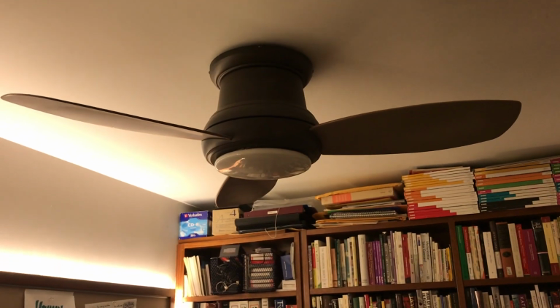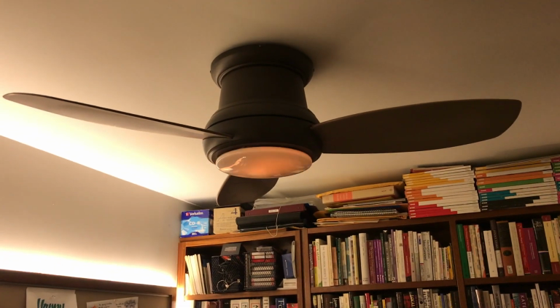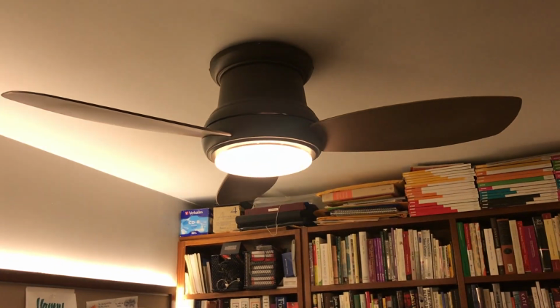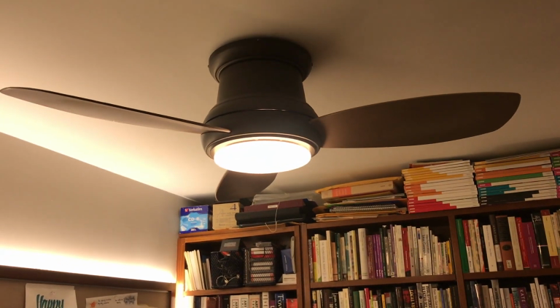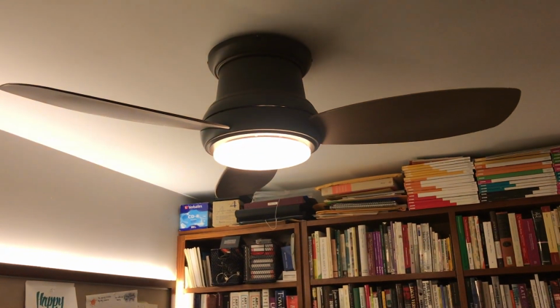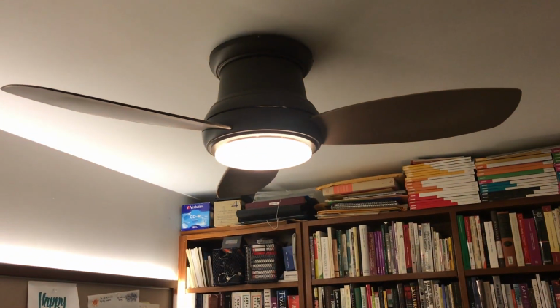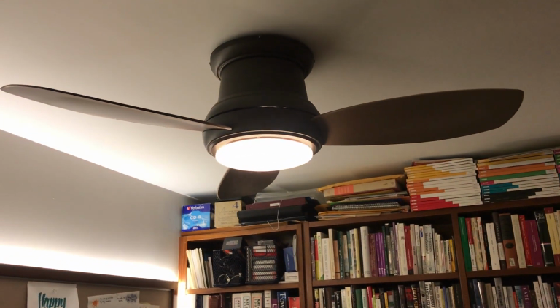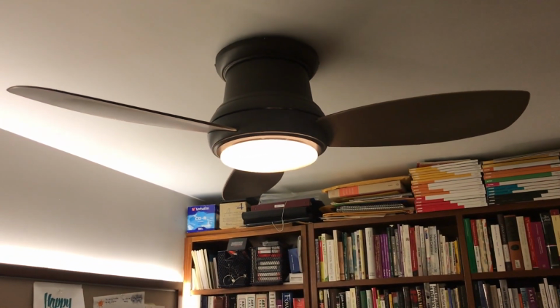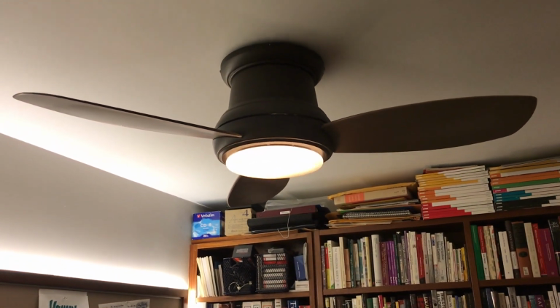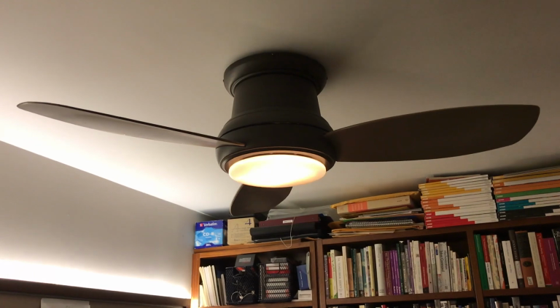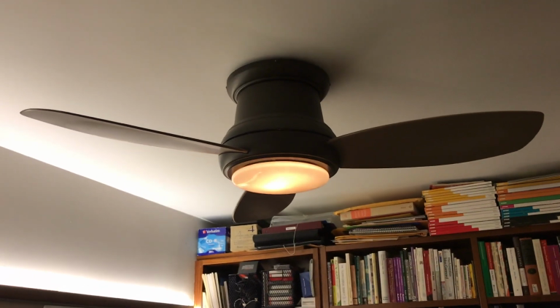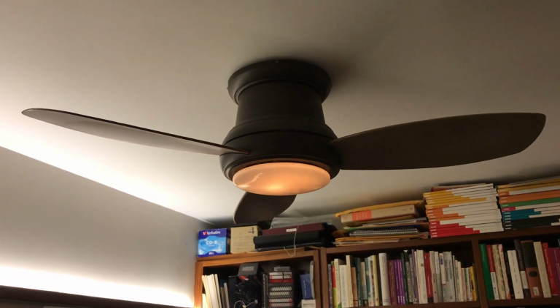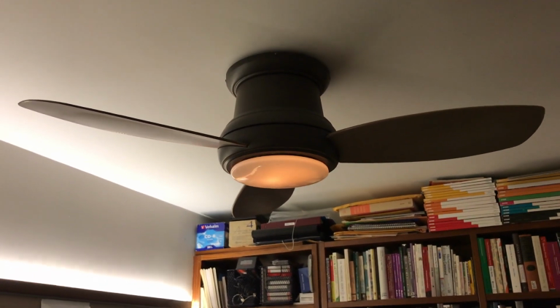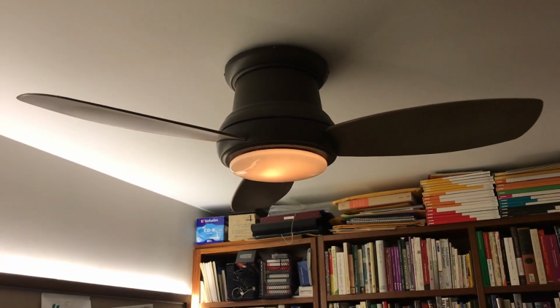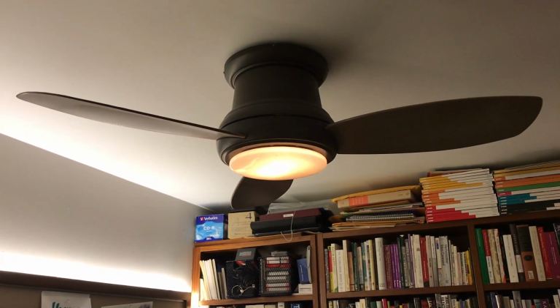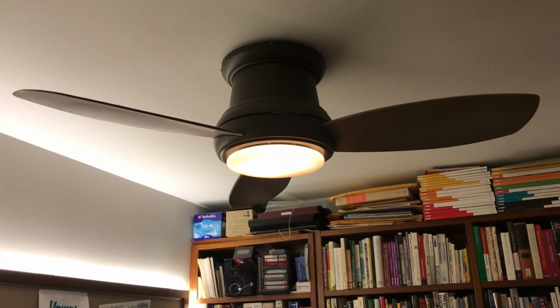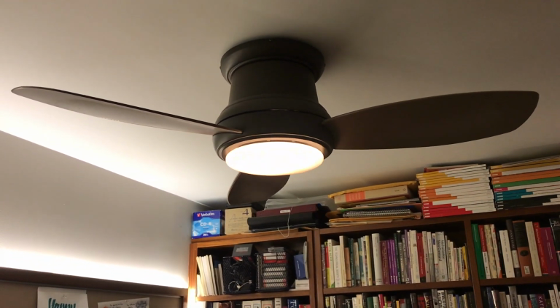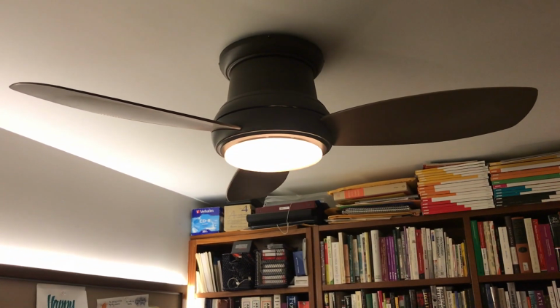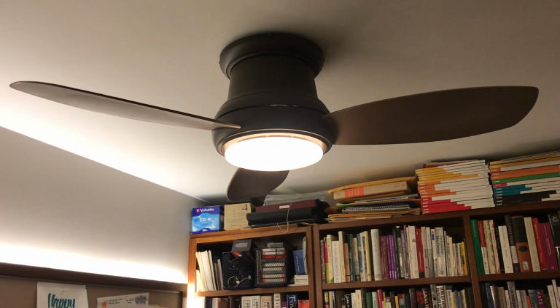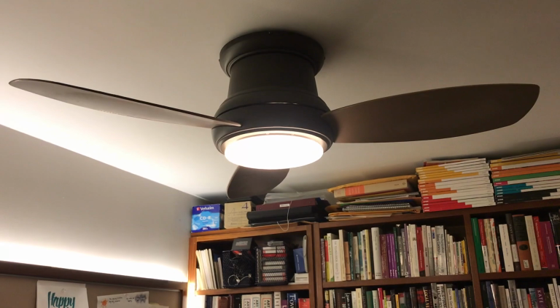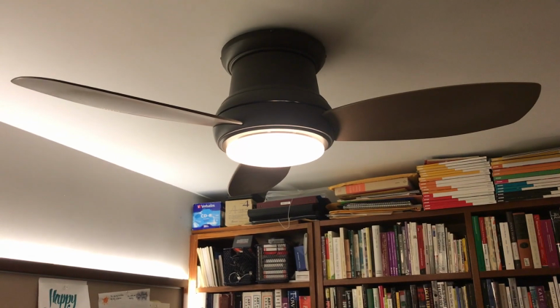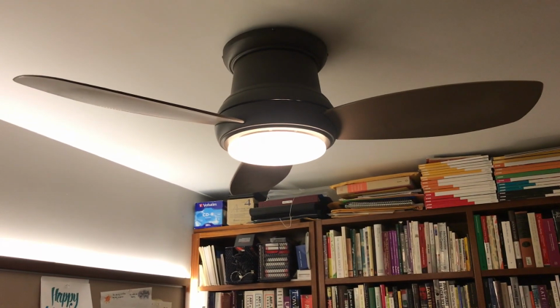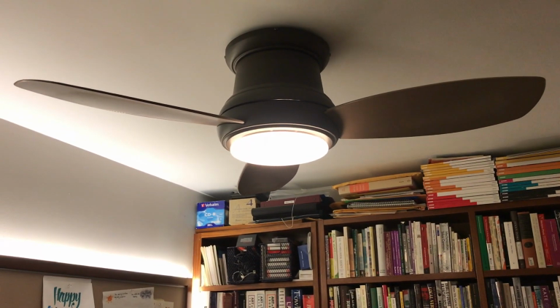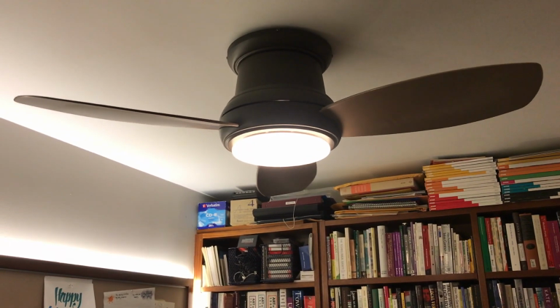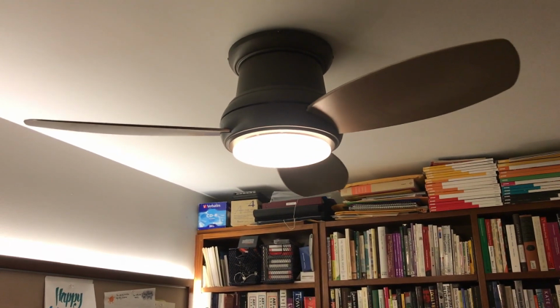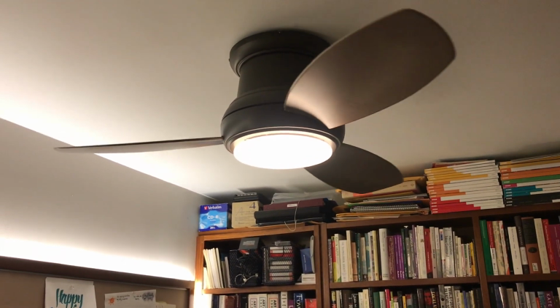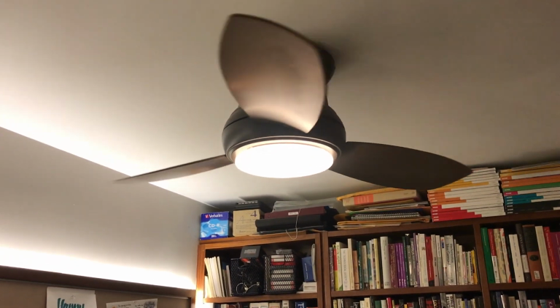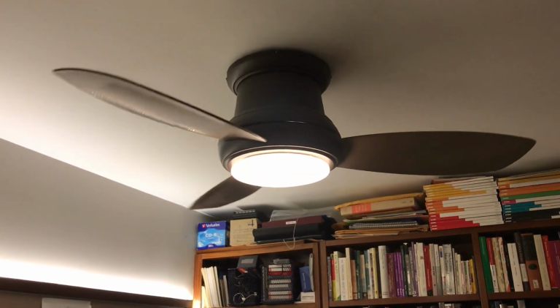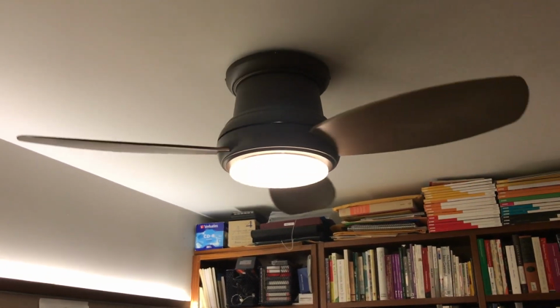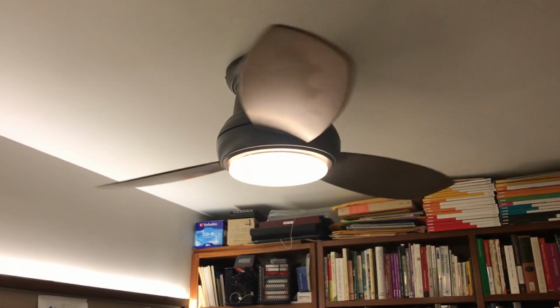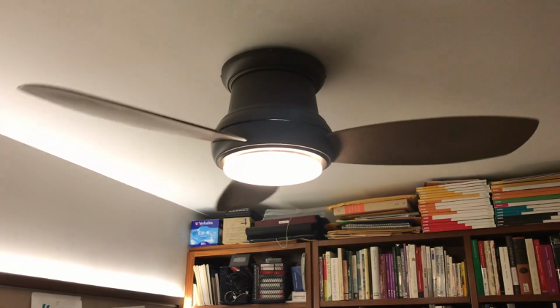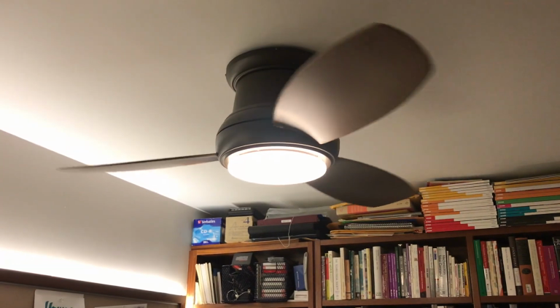Hi, here's the Mega Air Concept 2 fan. I'm showing the whole brightness range, then I'll be showing low, medium, and high. I'll be showing brightness range on each speed.